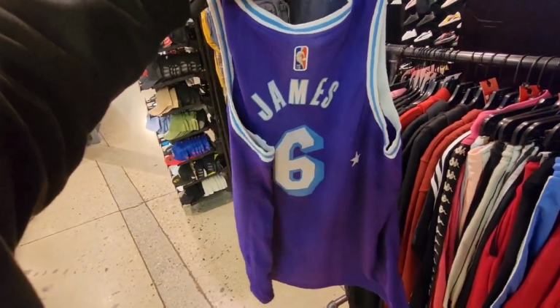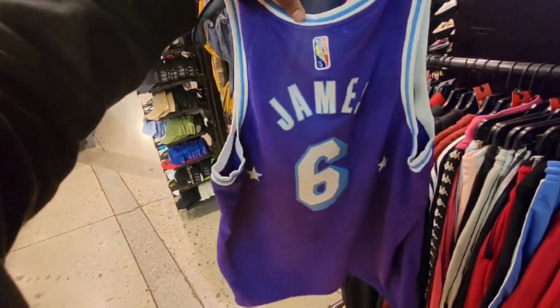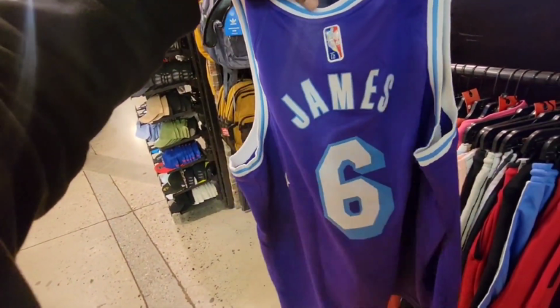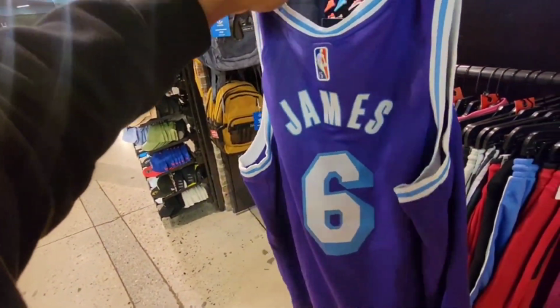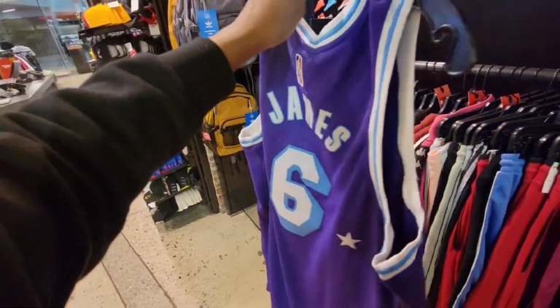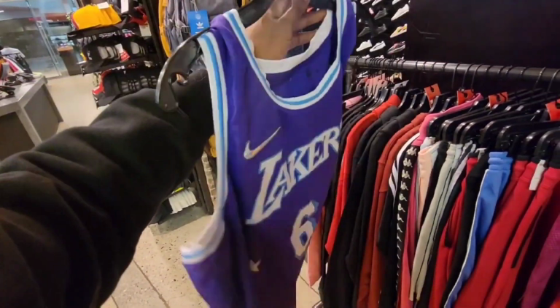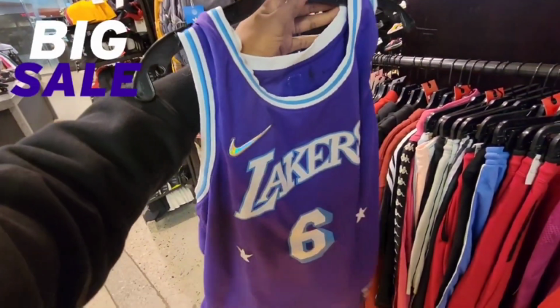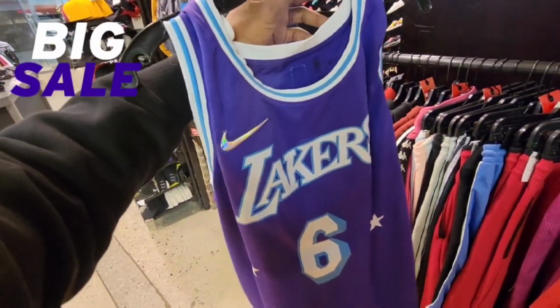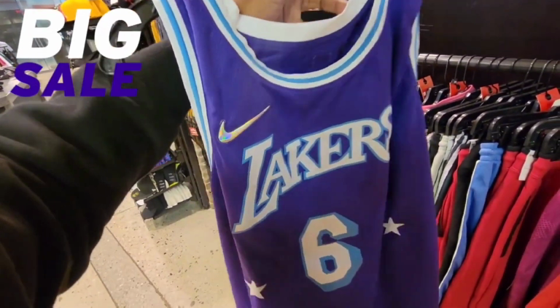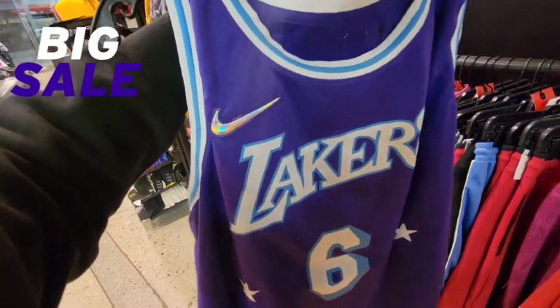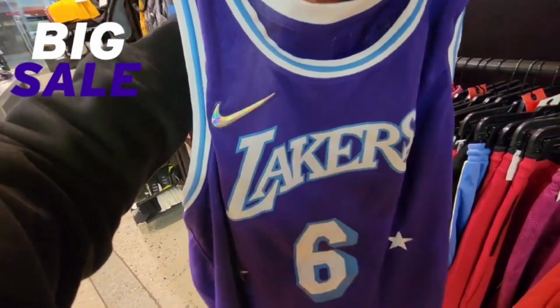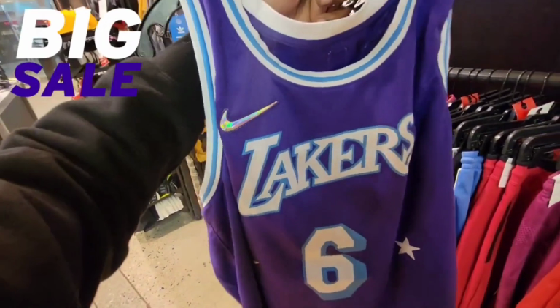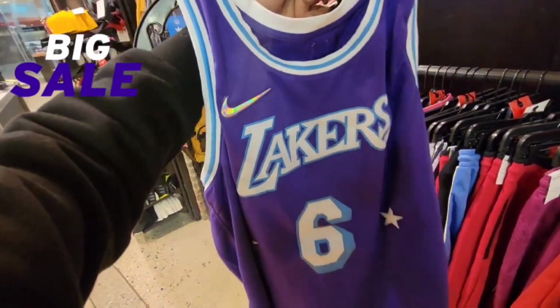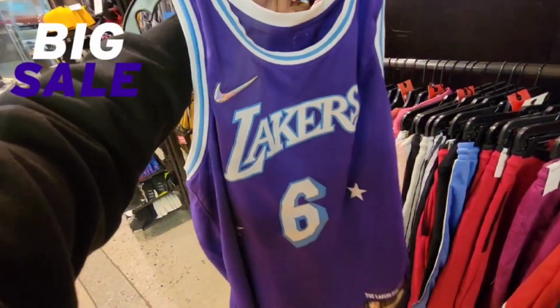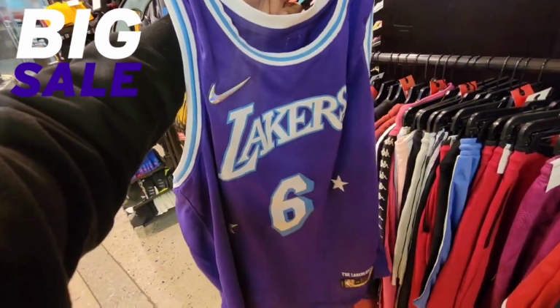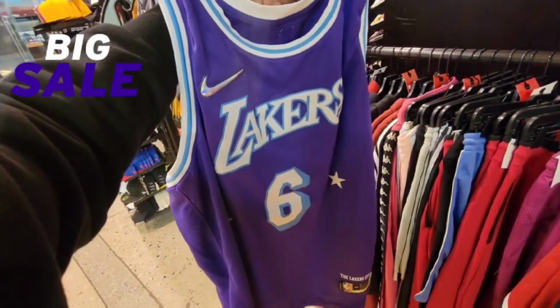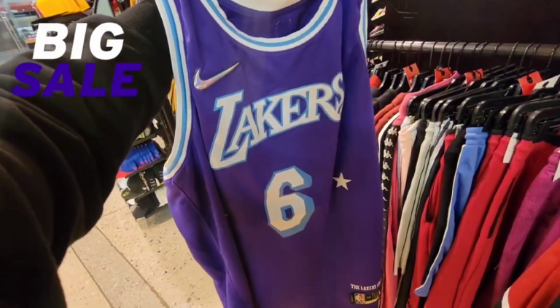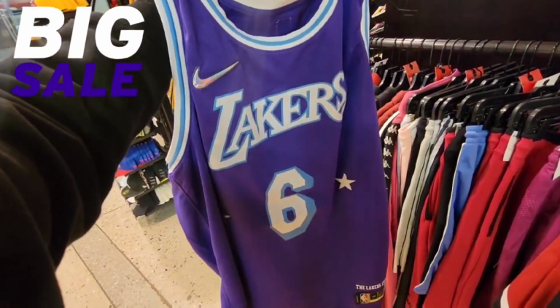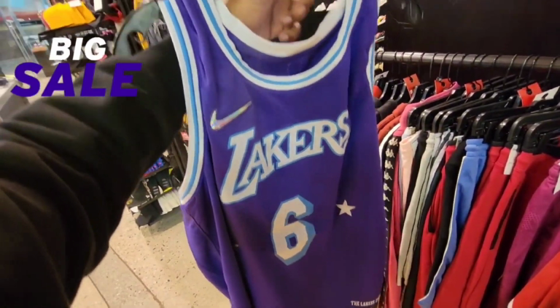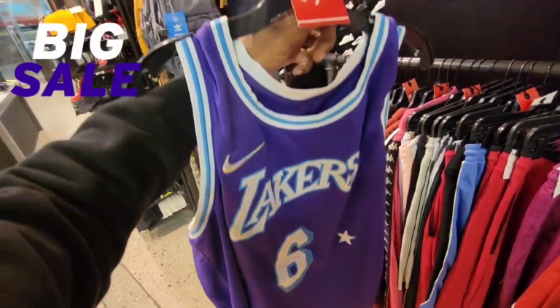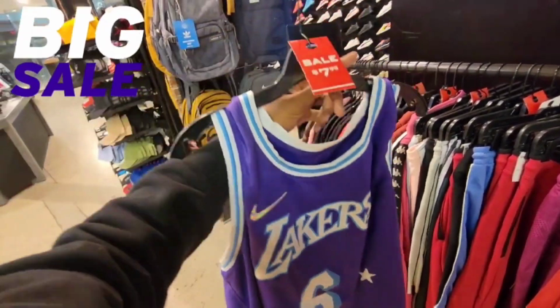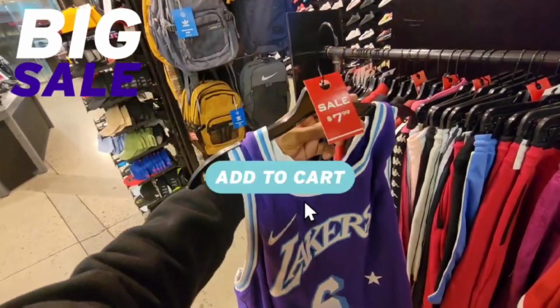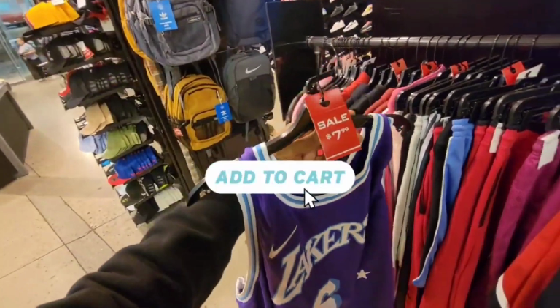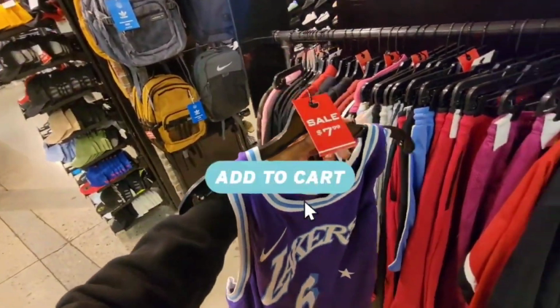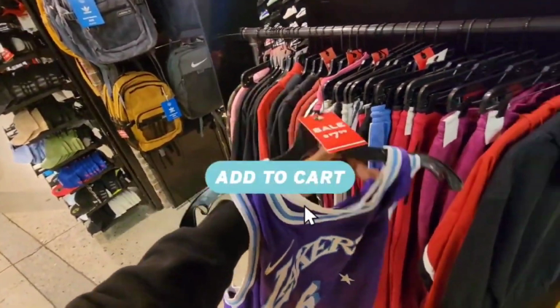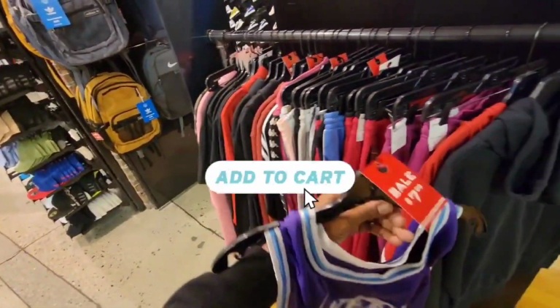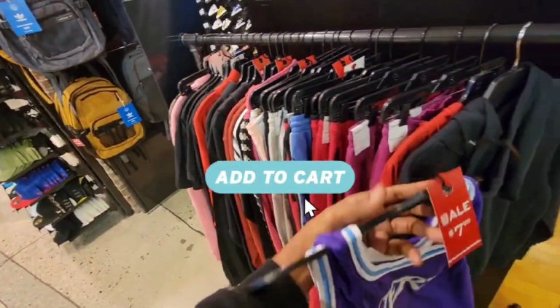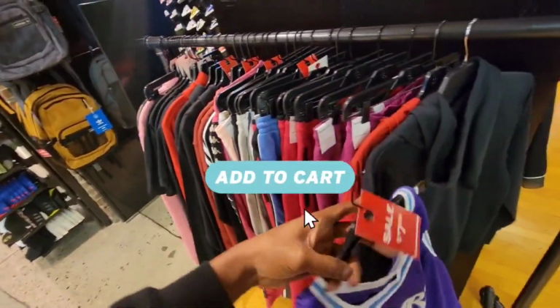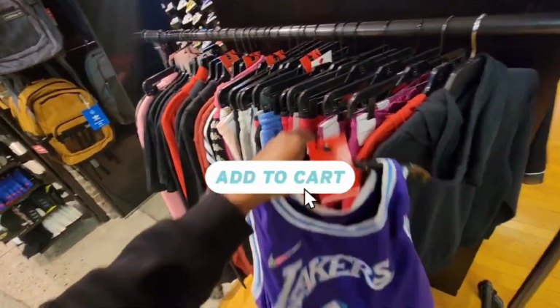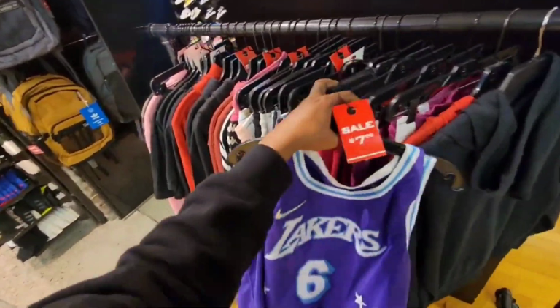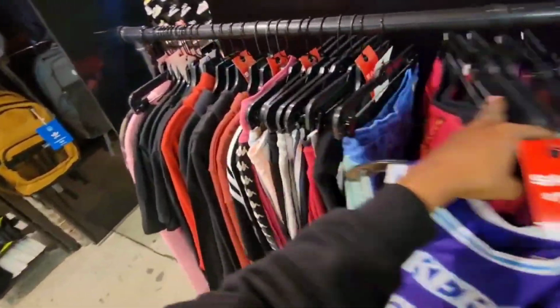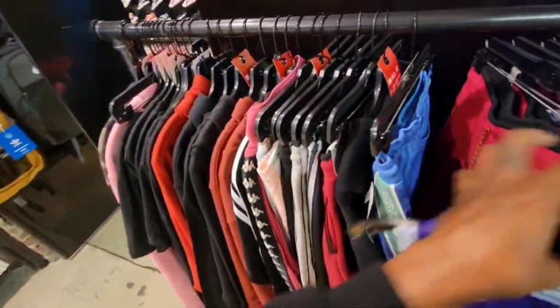This LeBron jersey, 75th anniversary — very dope one. What size is this? It looks like it could be my size, maybe a little bigger. But $7.99 — you definitely can't pass that up. So we're scooping that for sure.